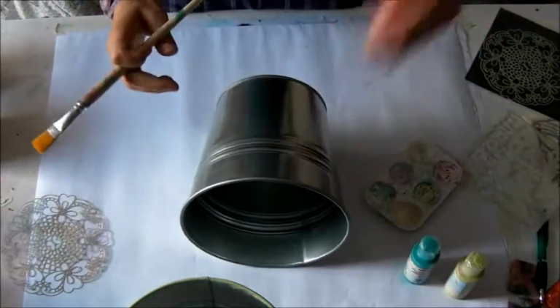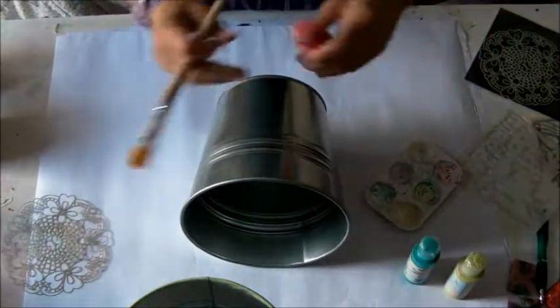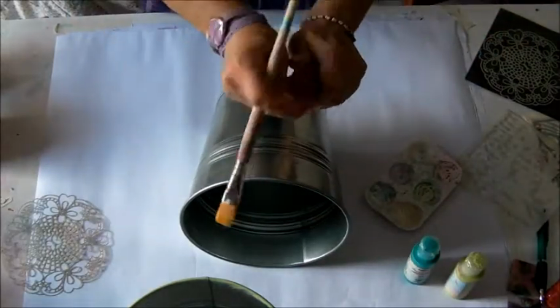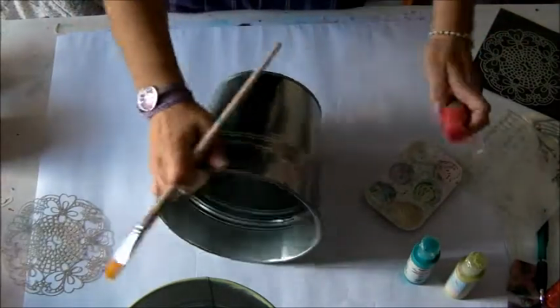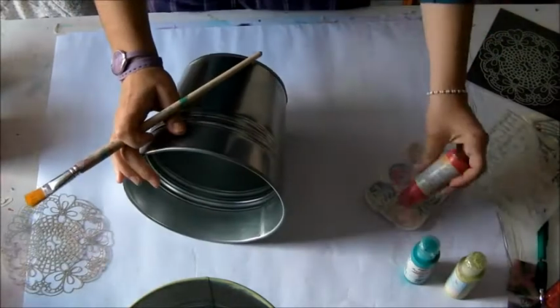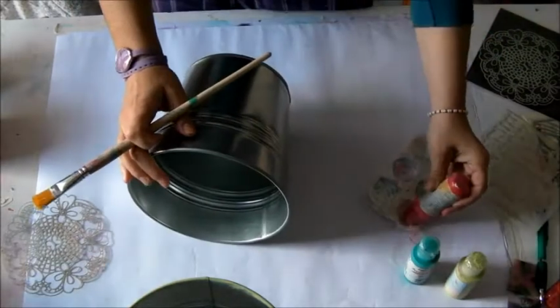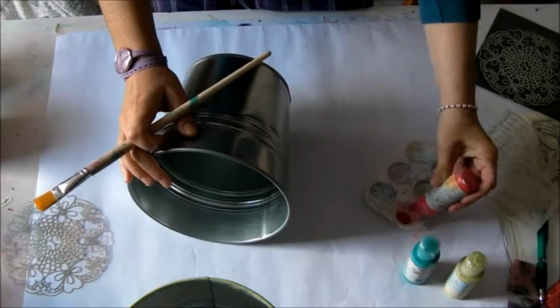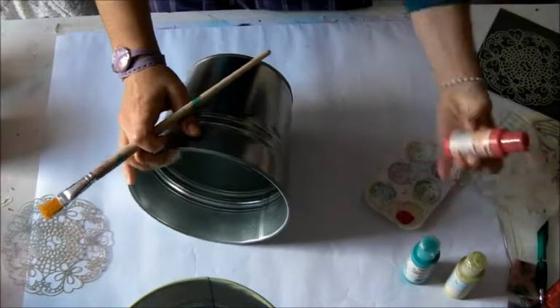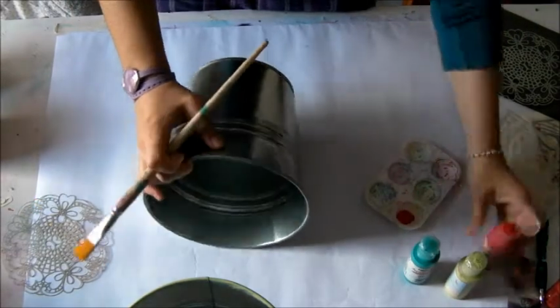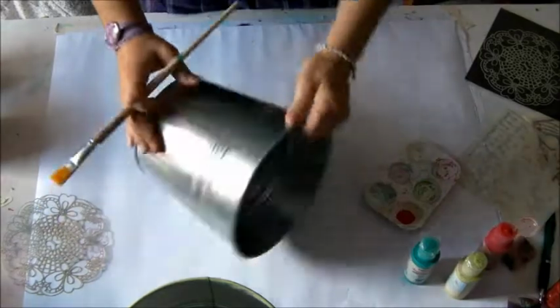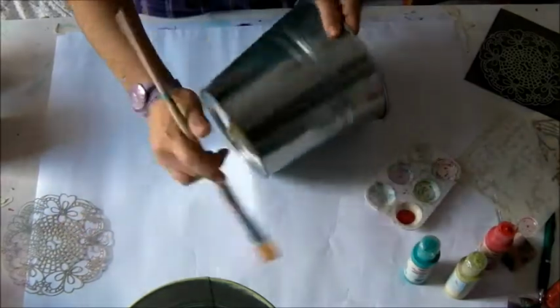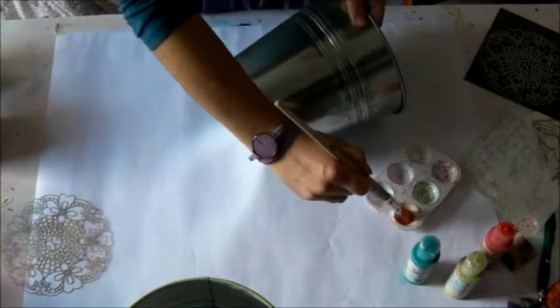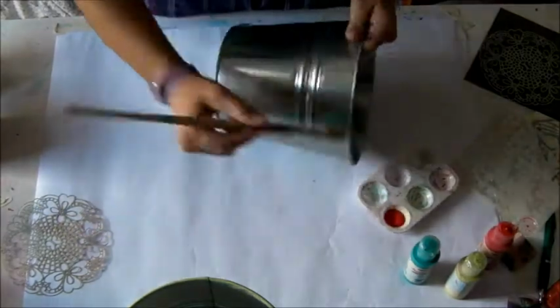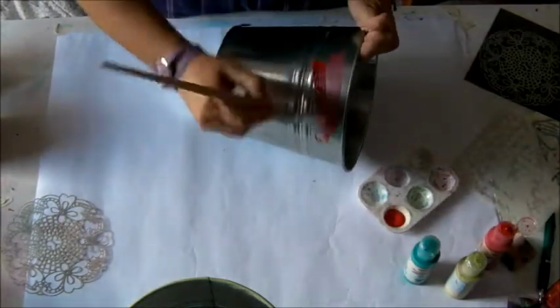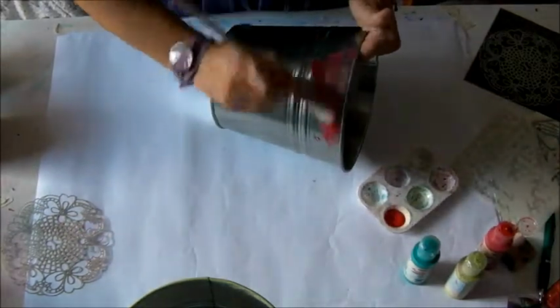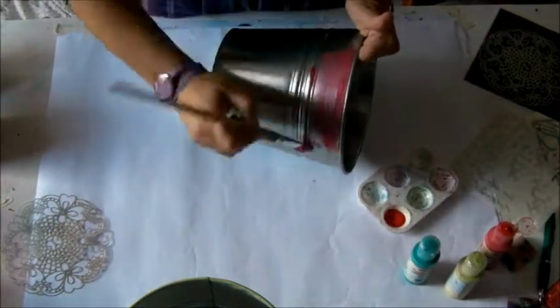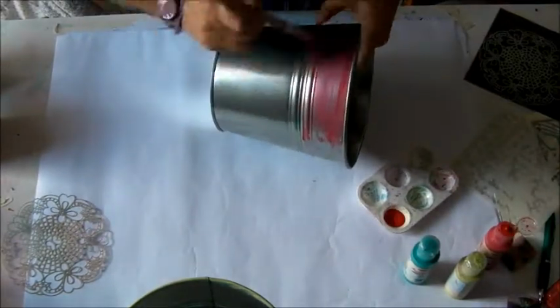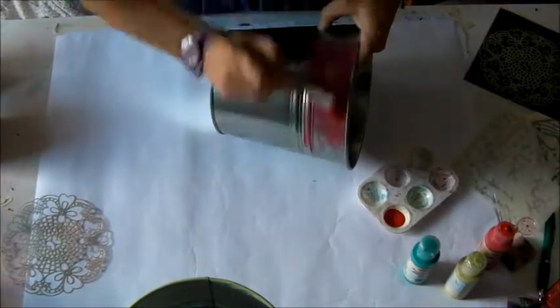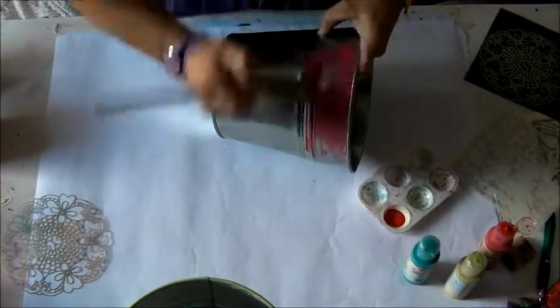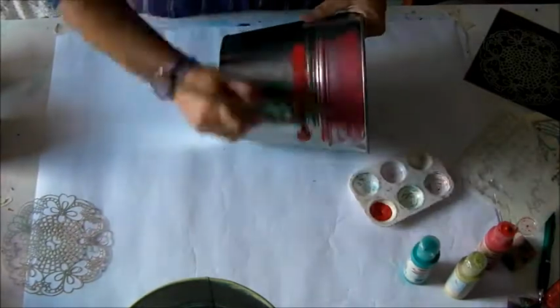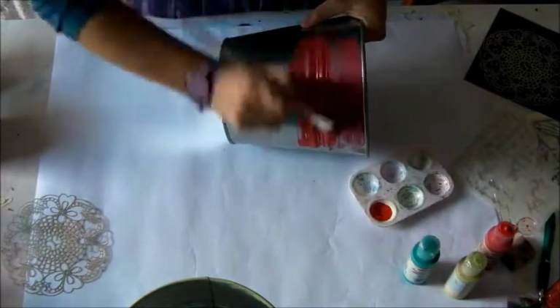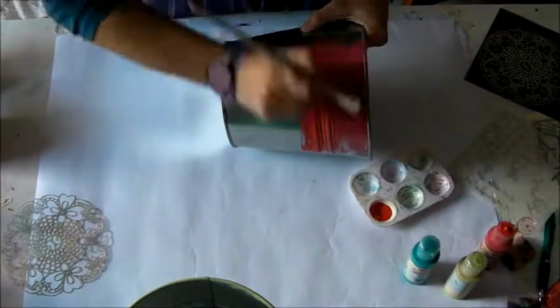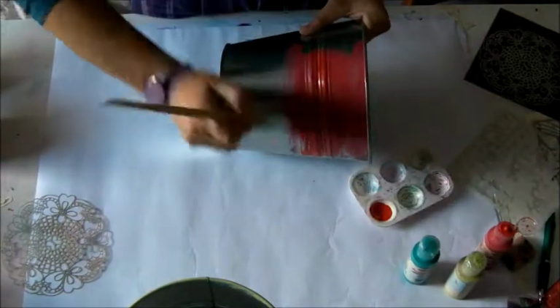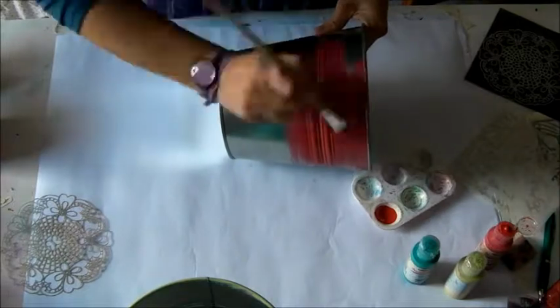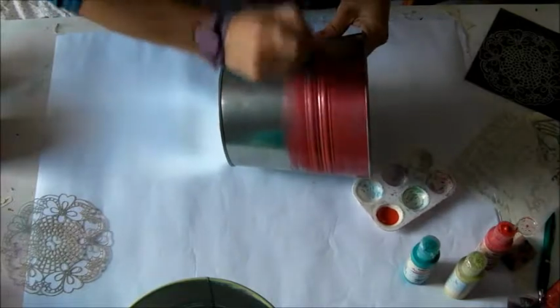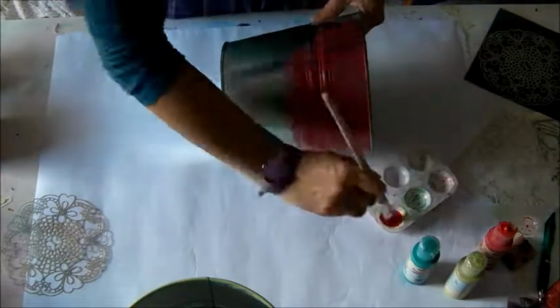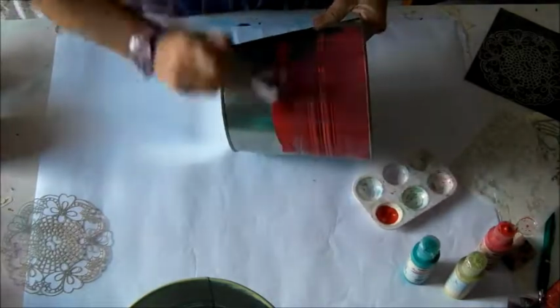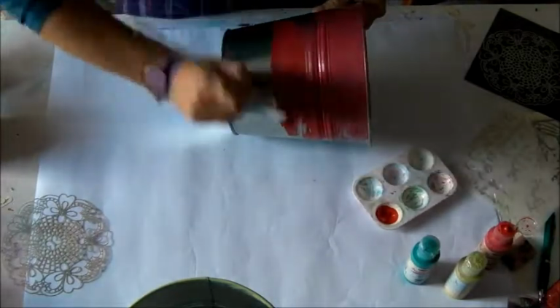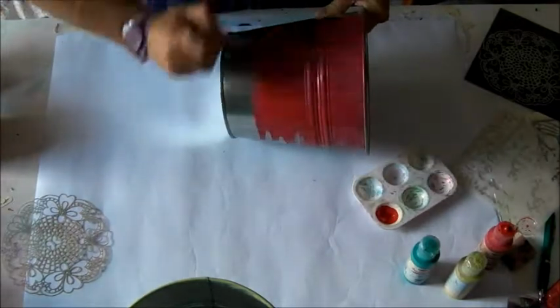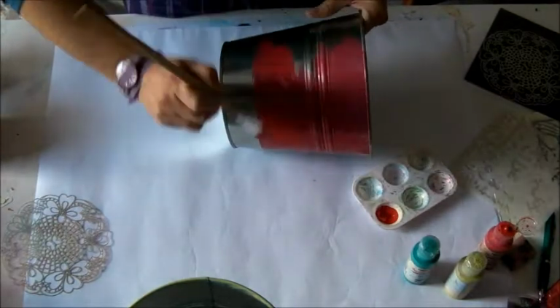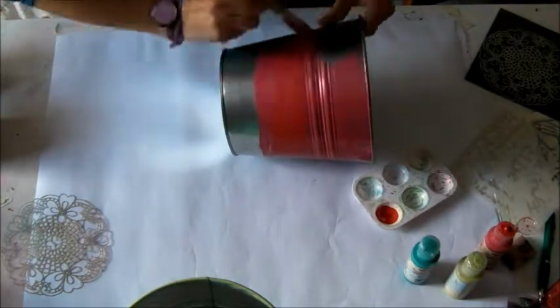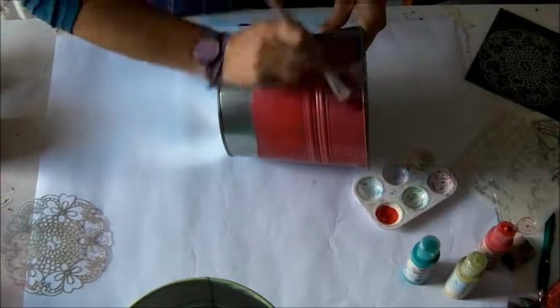I used my stencil, the dolly's one, the small one. I started to paint the vase, the background, with translucent colors.